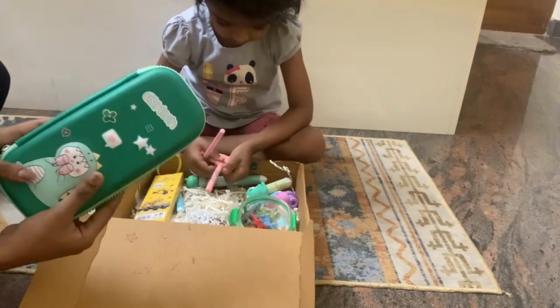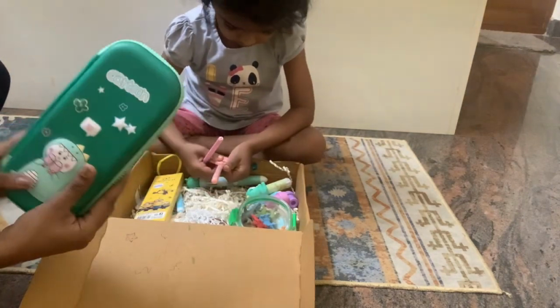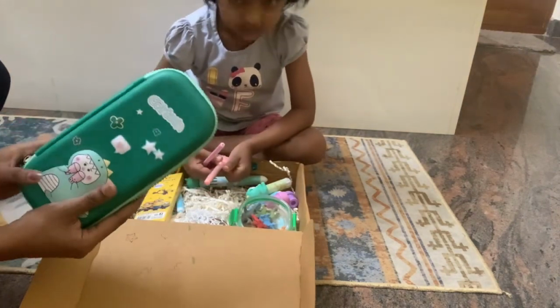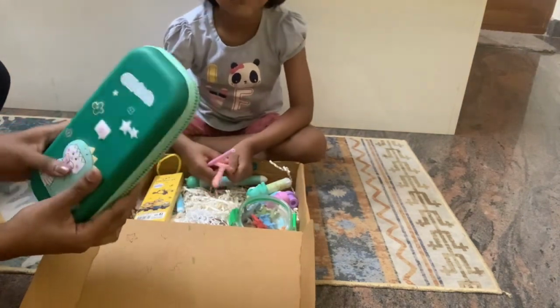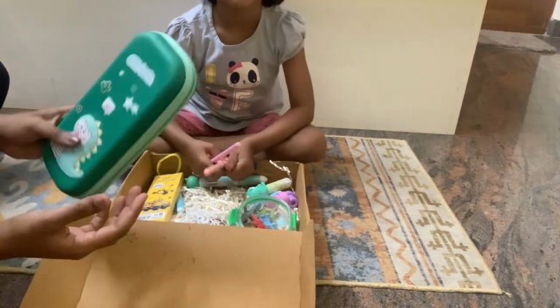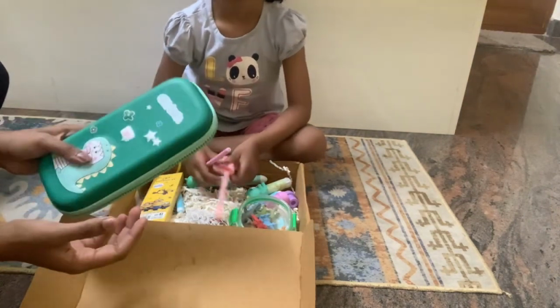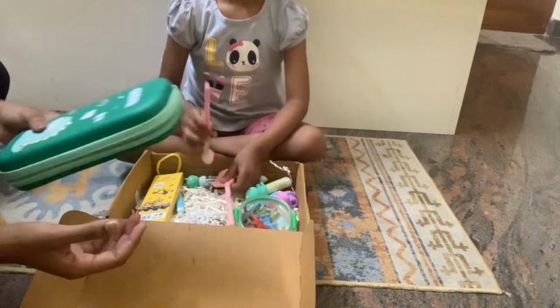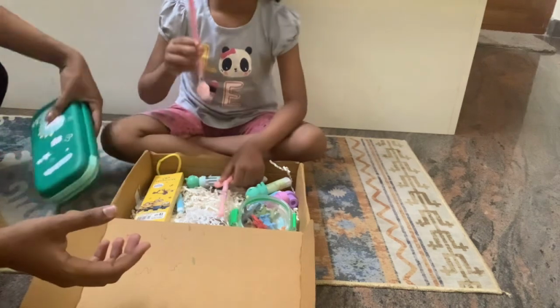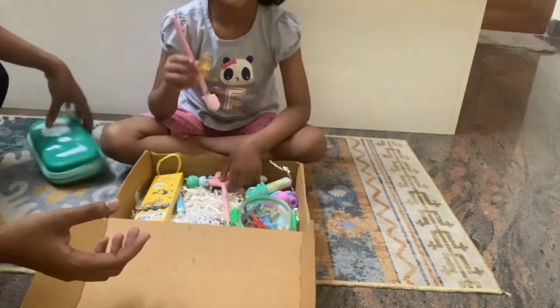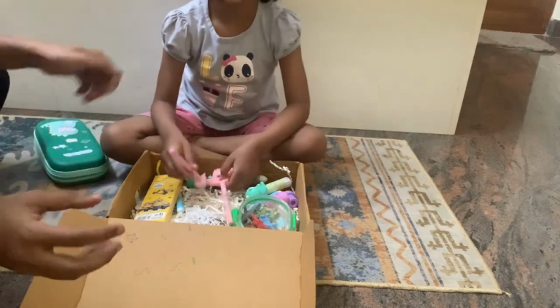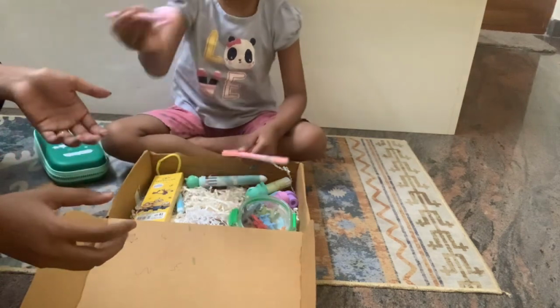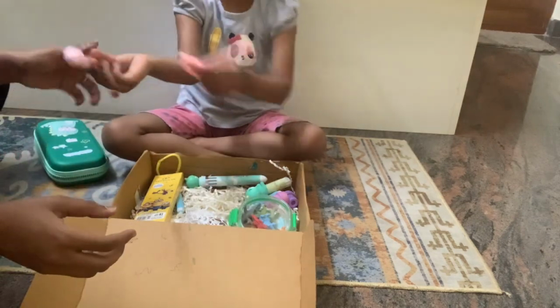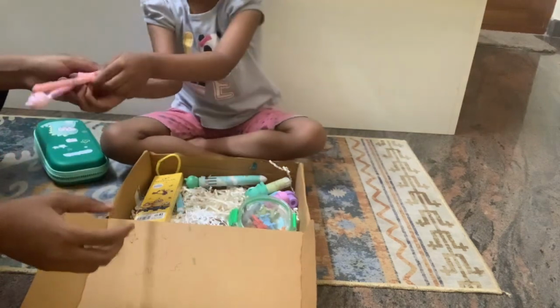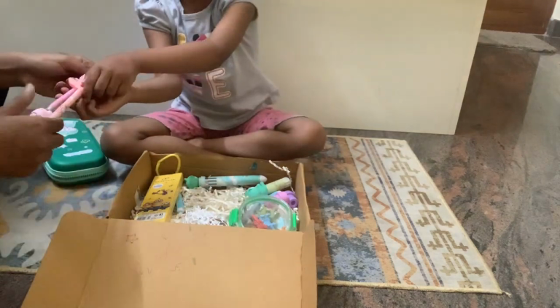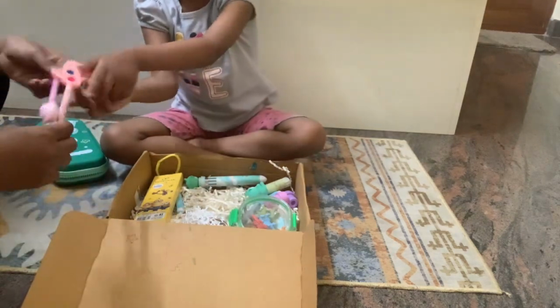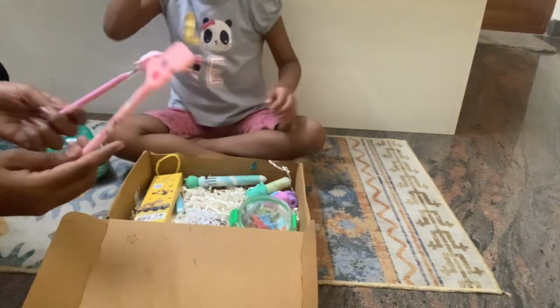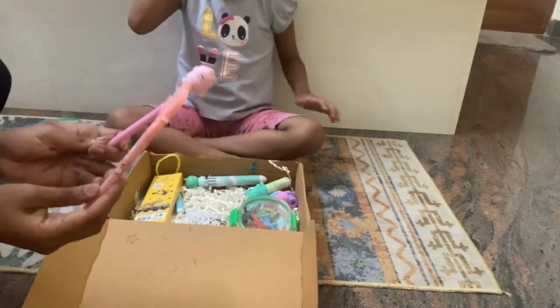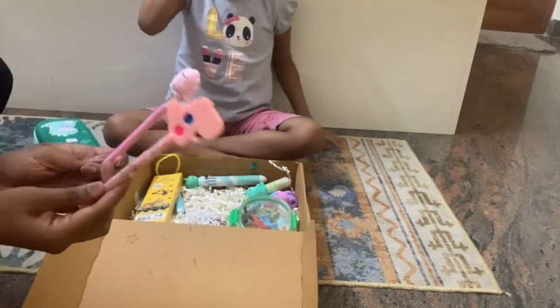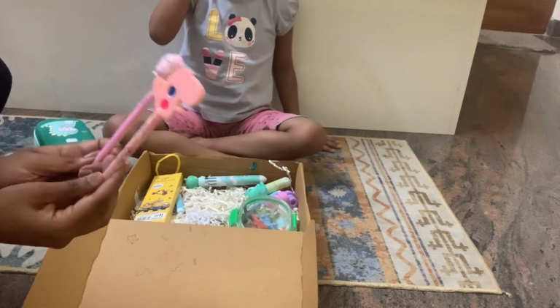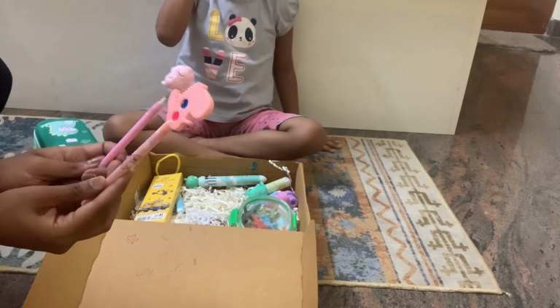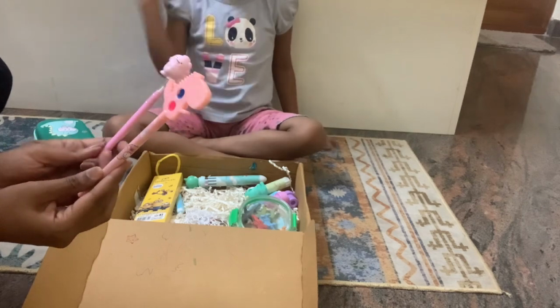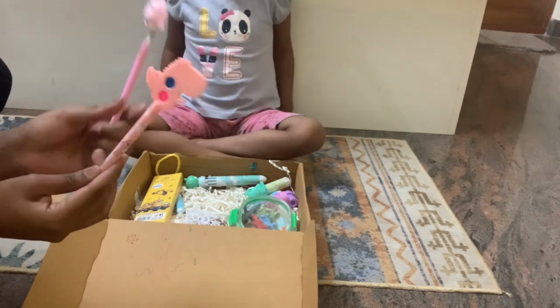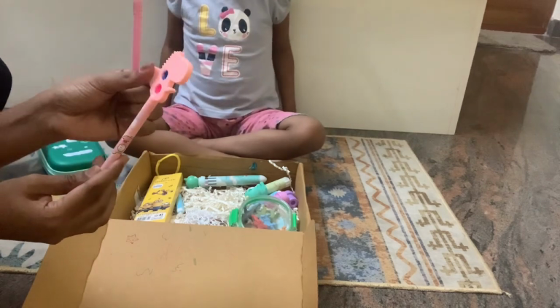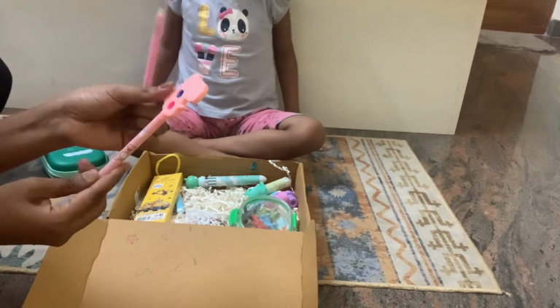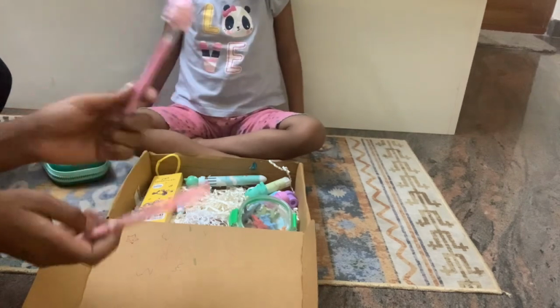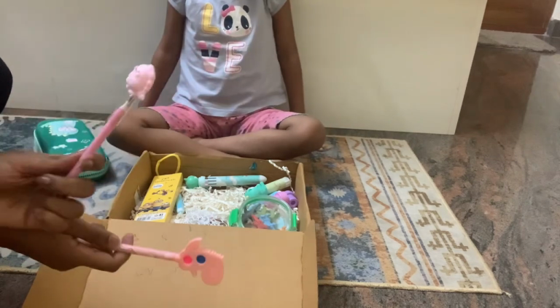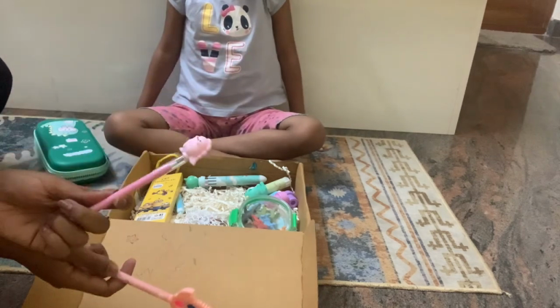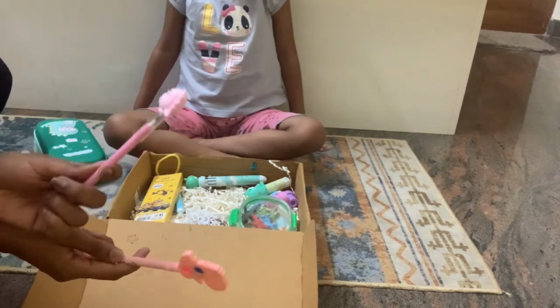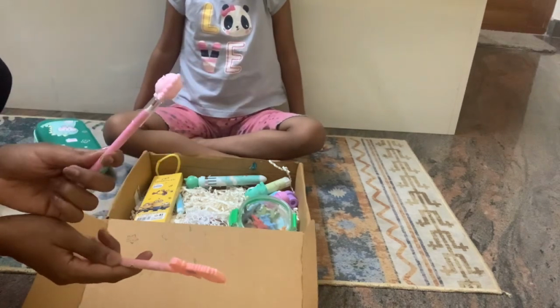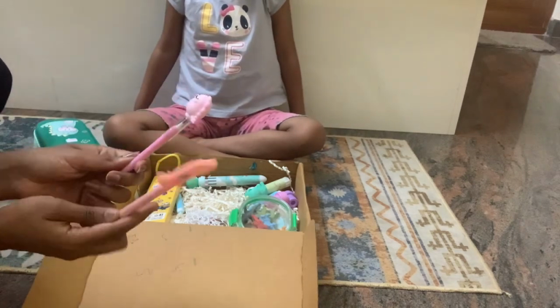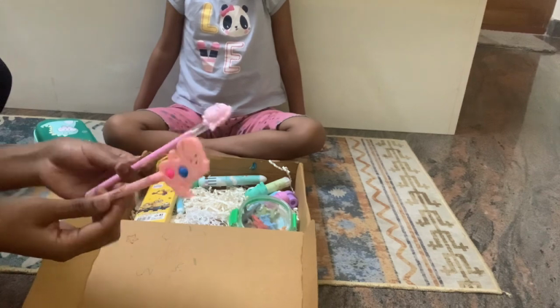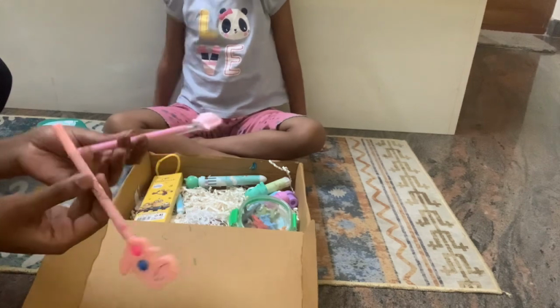This is one of the first items. It is very attractive. This is a dino pen and this is a dino pencil. It is very nice and very cute.